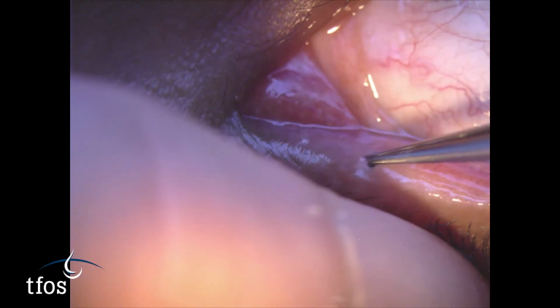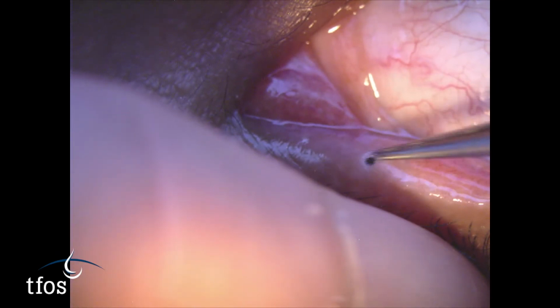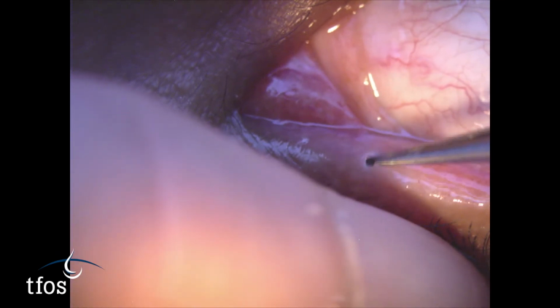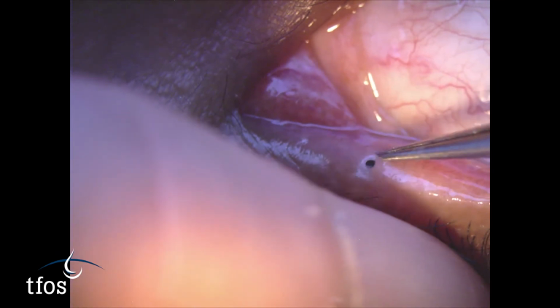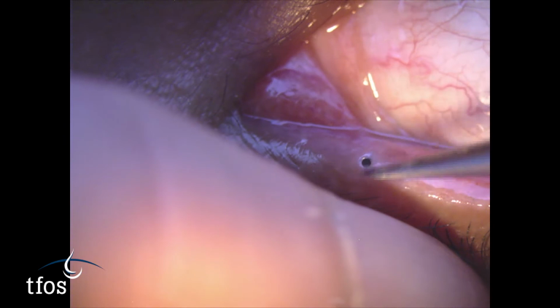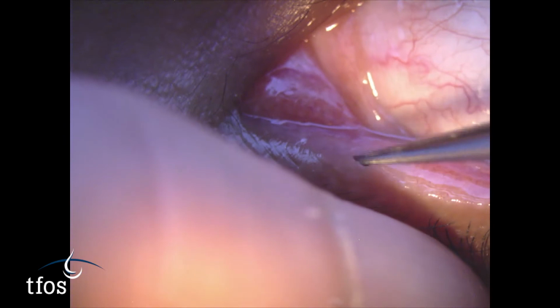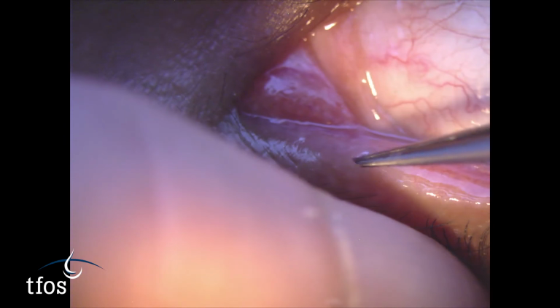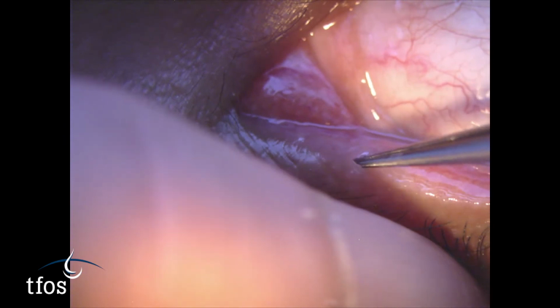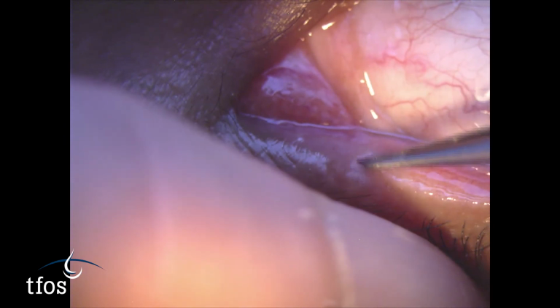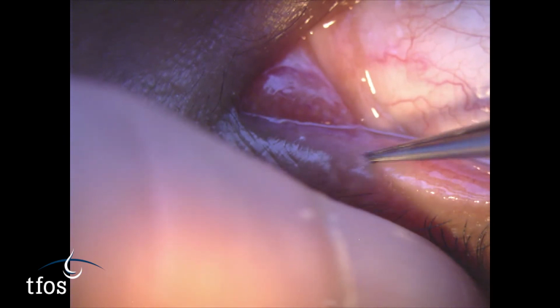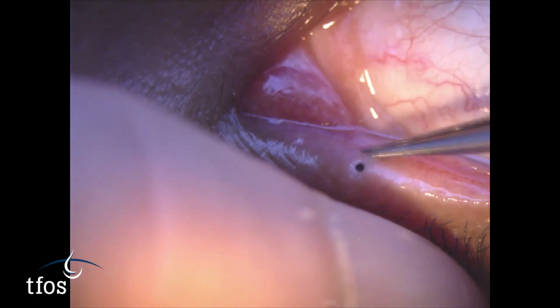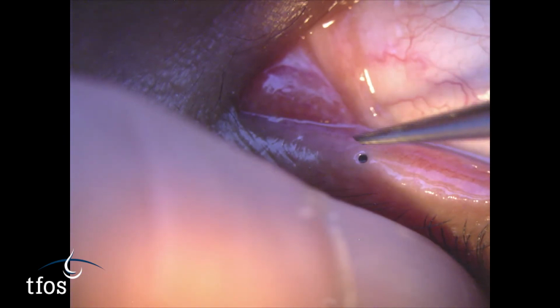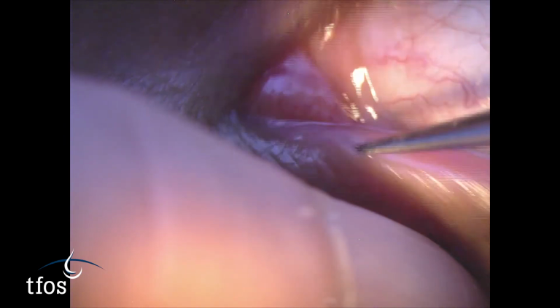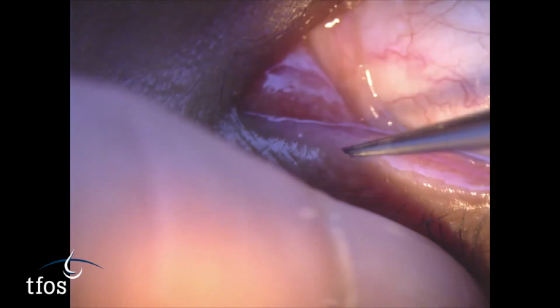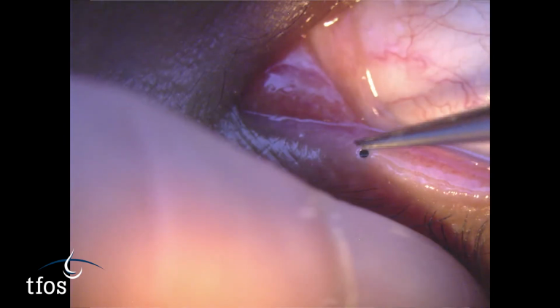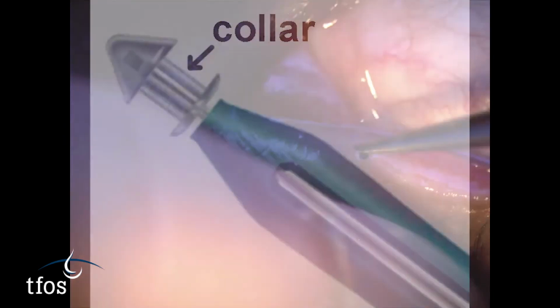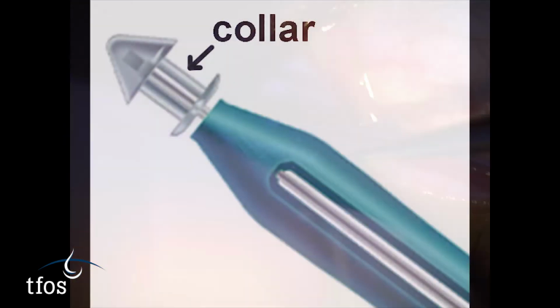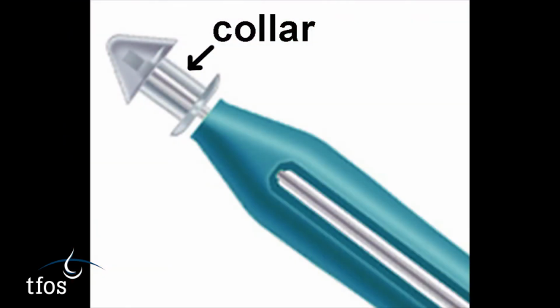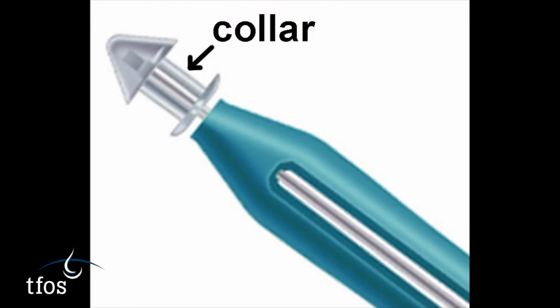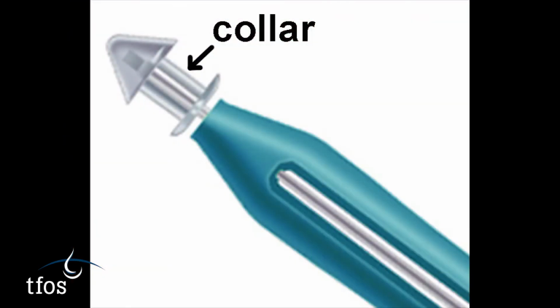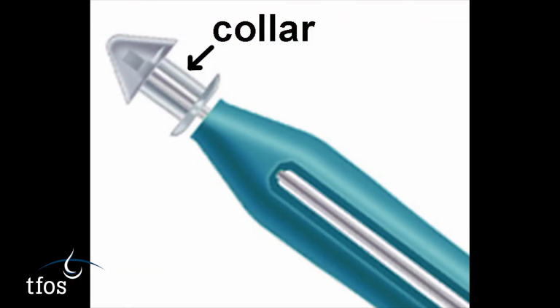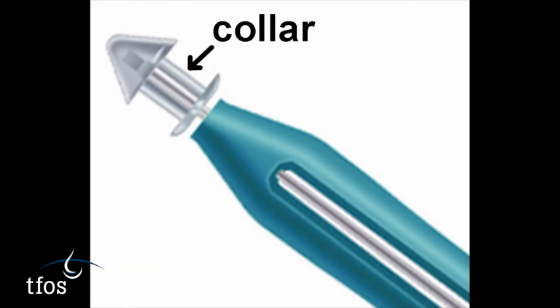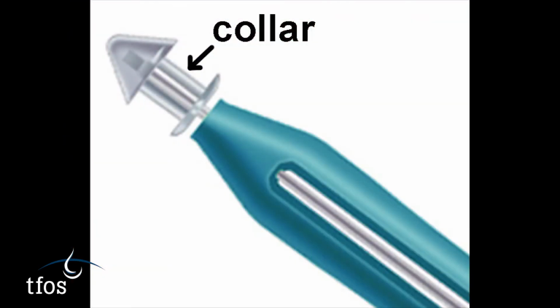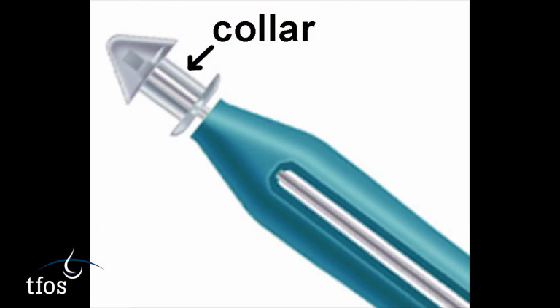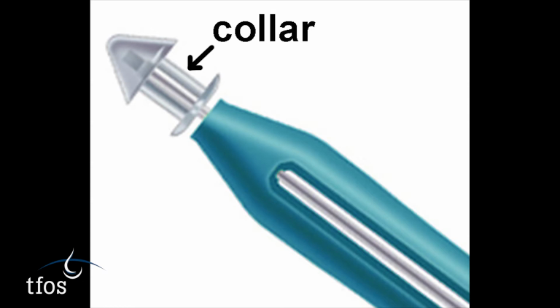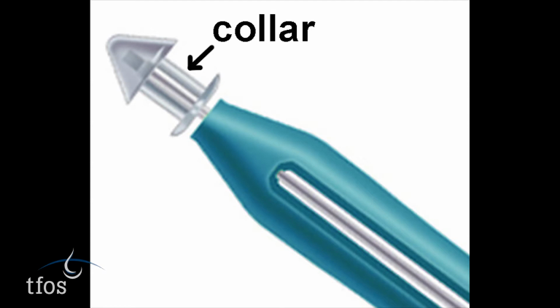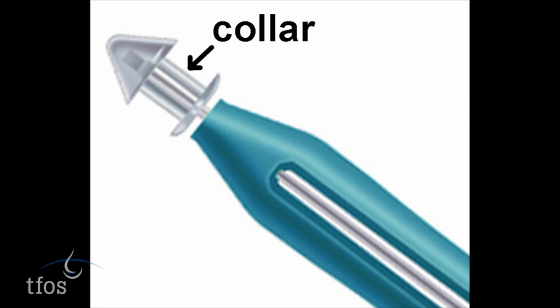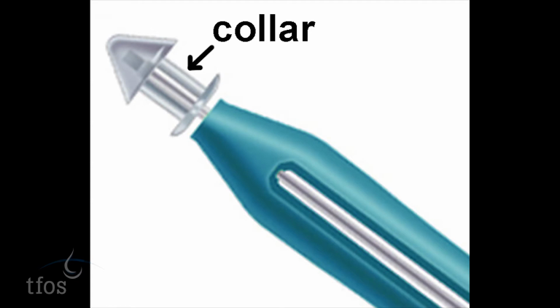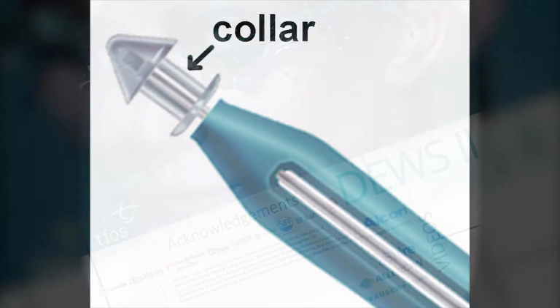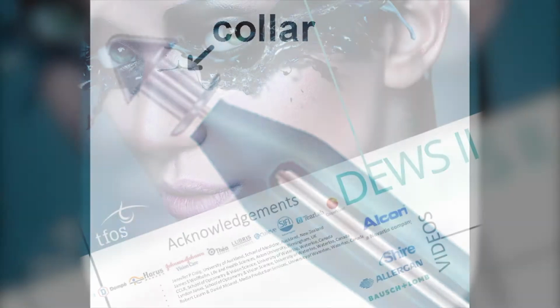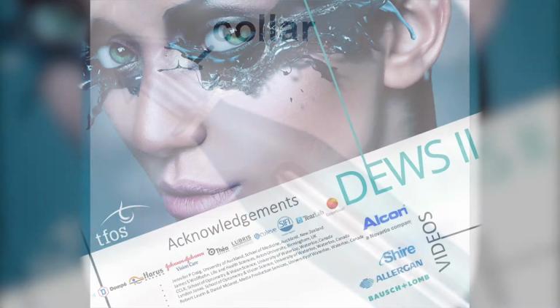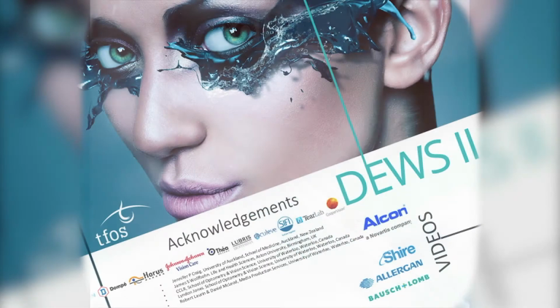Some non-absorbable plugs are designed to remain at the level of the punctum, with the surface collar visible when in position.